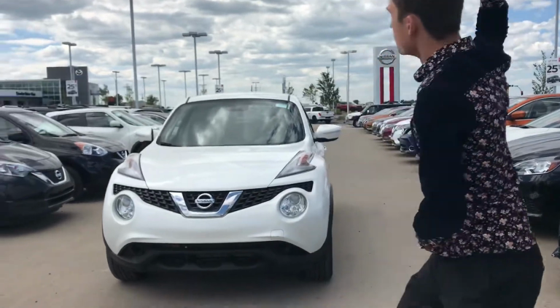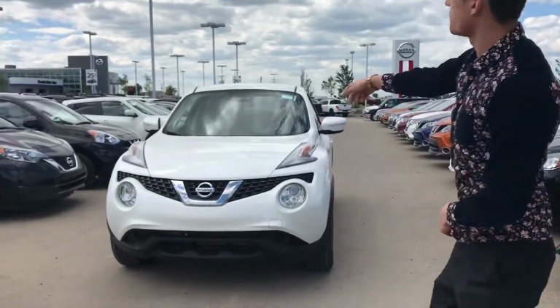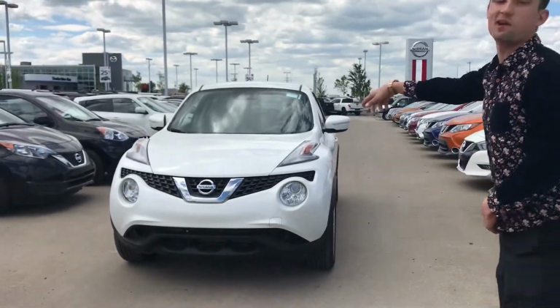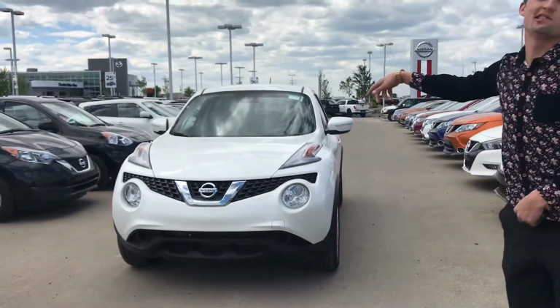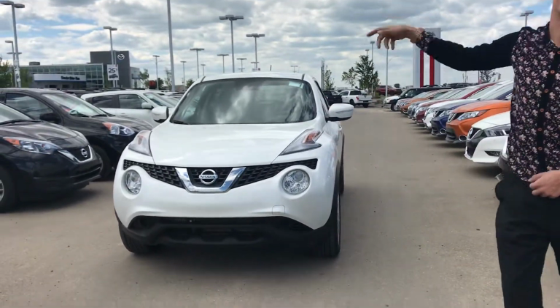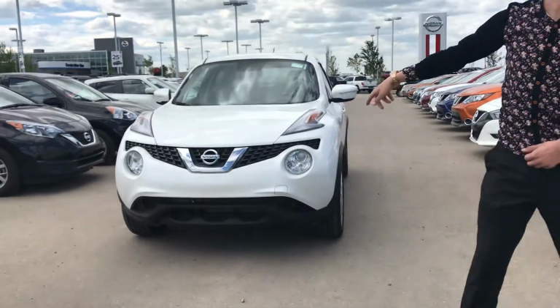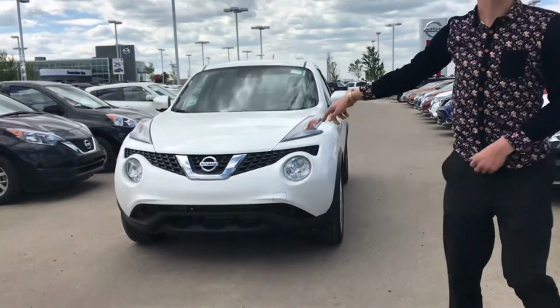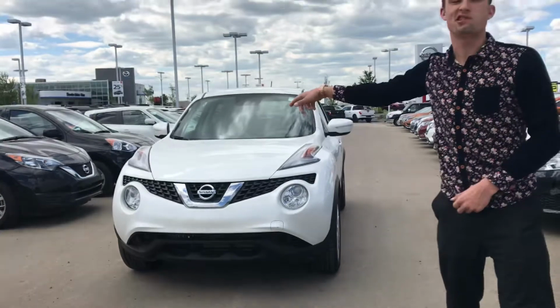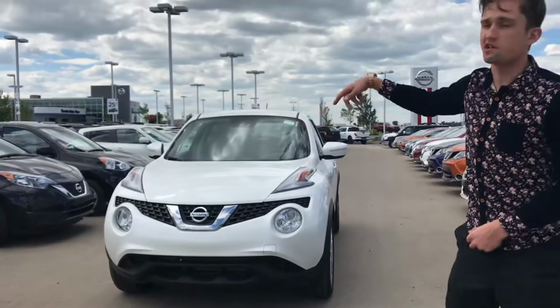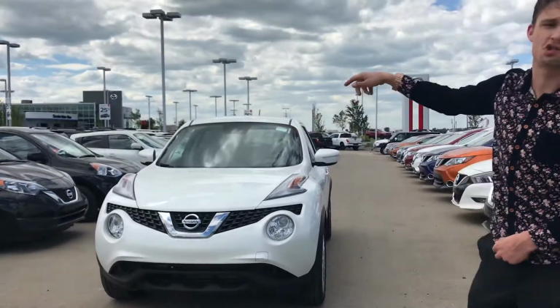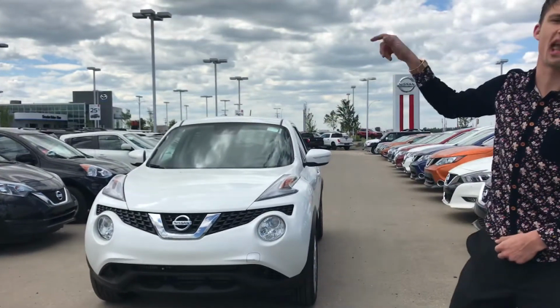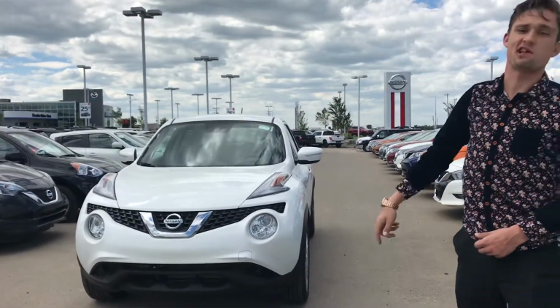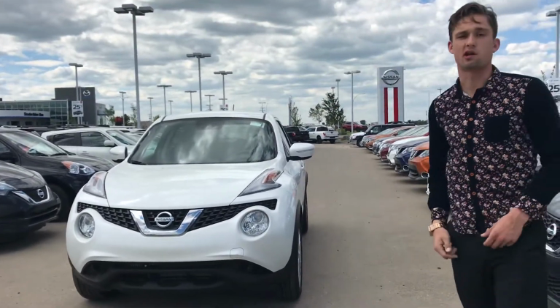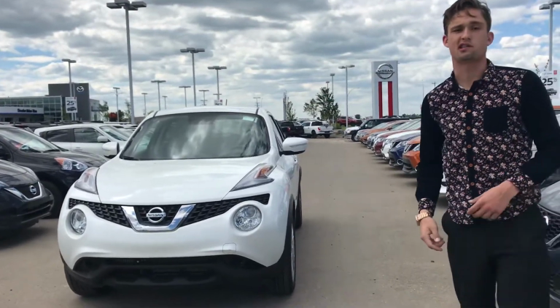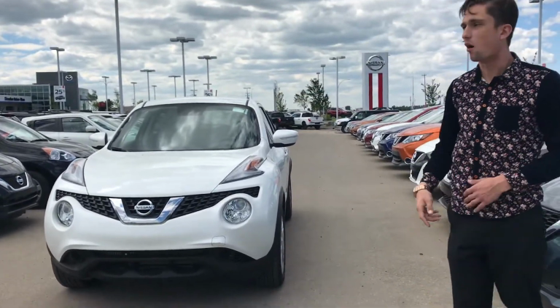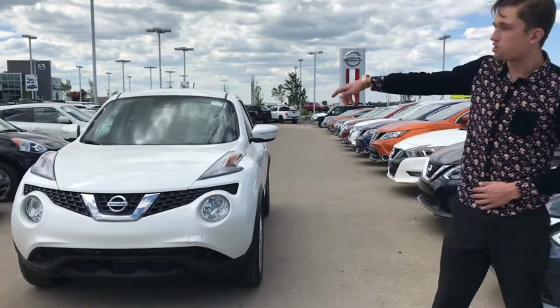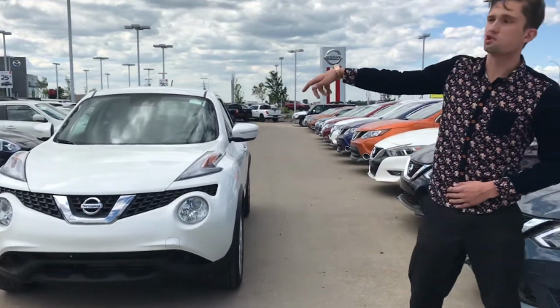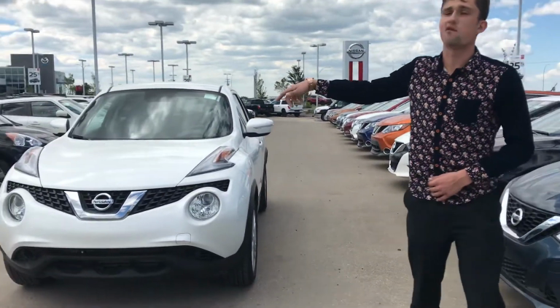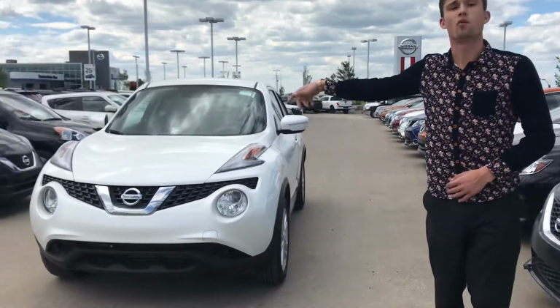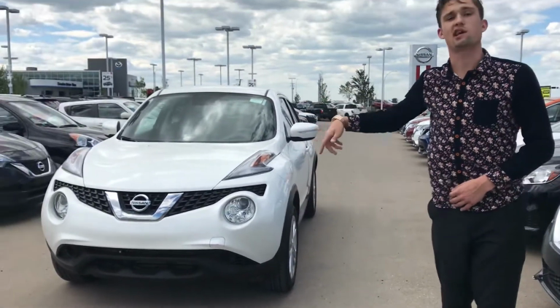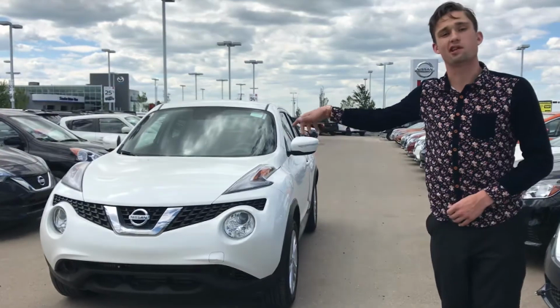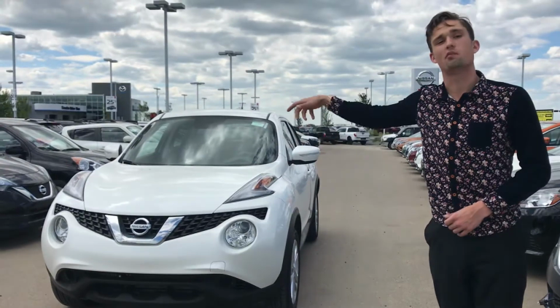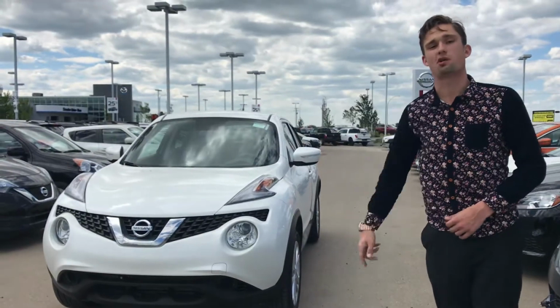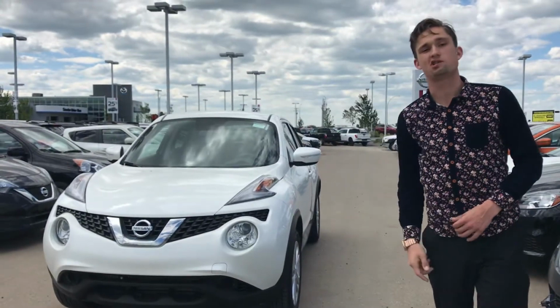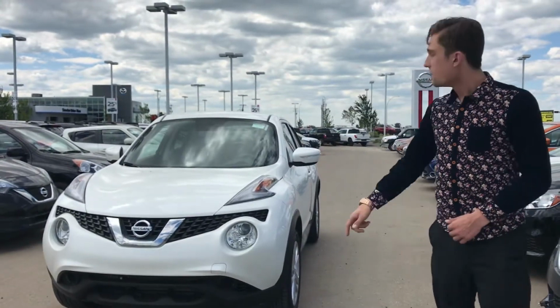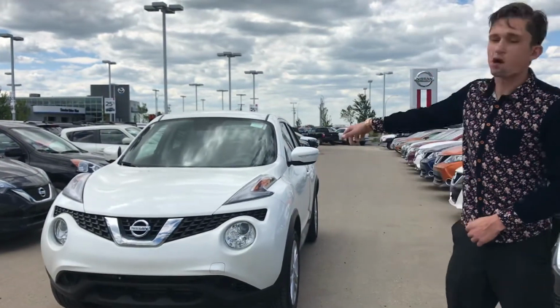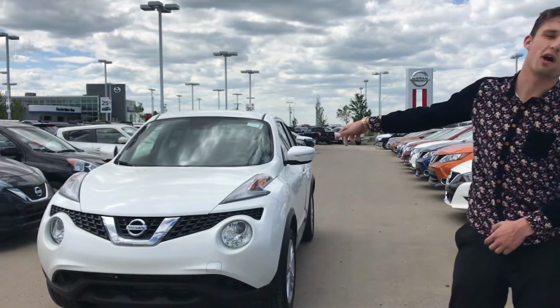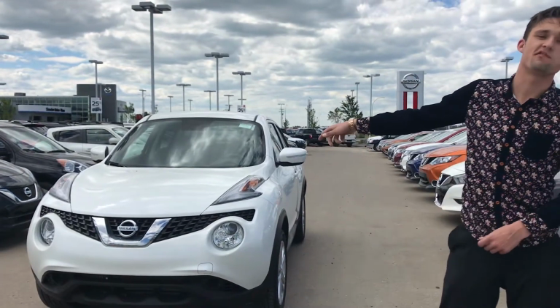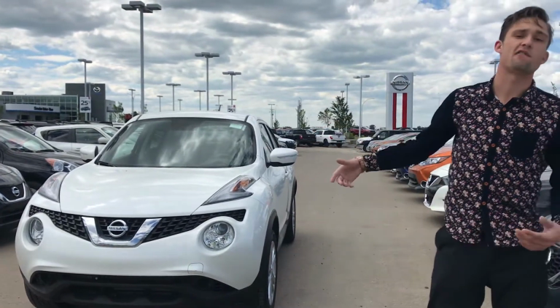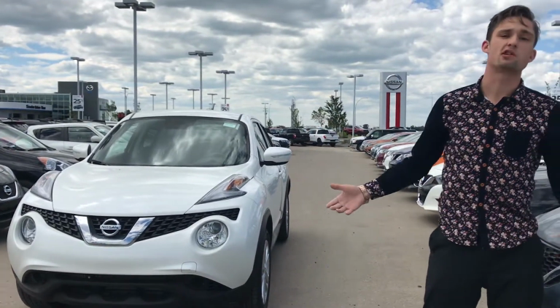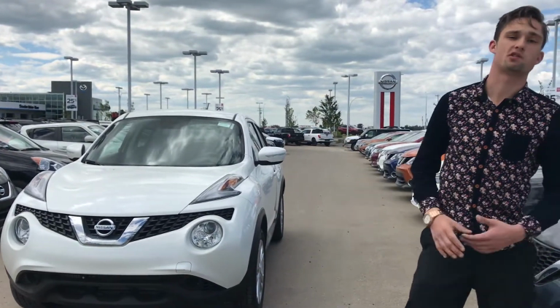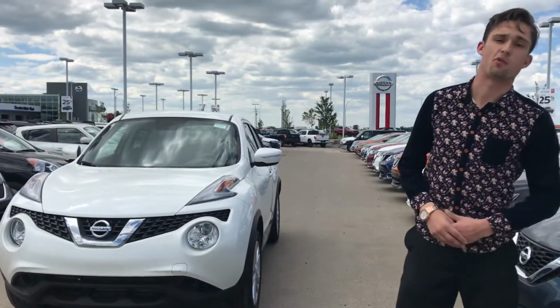Behind me Heather is that gorgeous 2015 Nissan Juke SV that you were interested in. Under the hood you're going to have a 1.6 litre turbocharged engine. This car has only got about 55,000 kilometres on it as well.